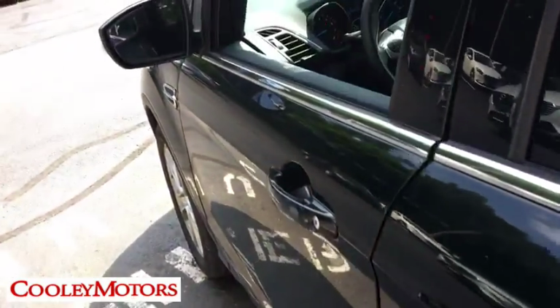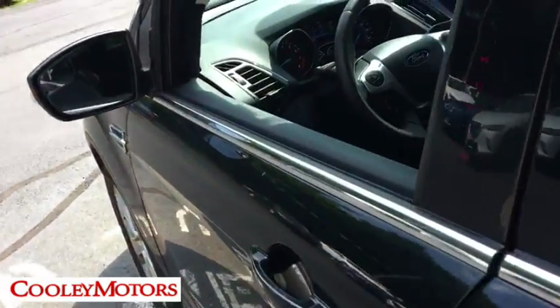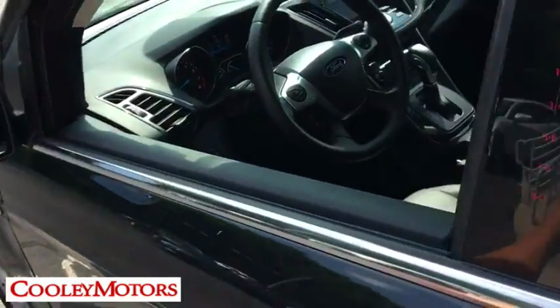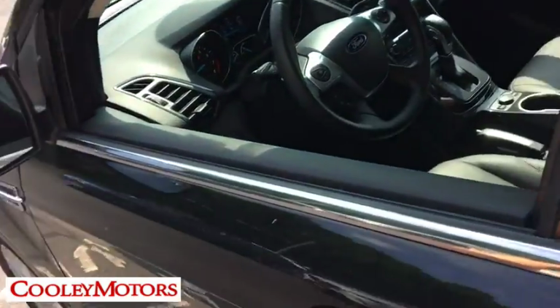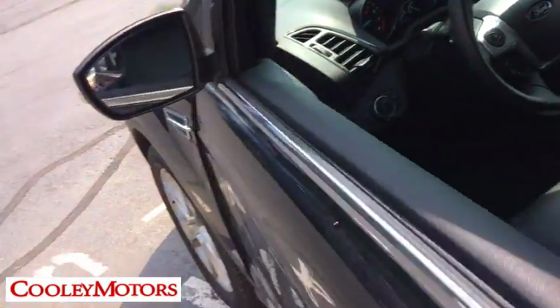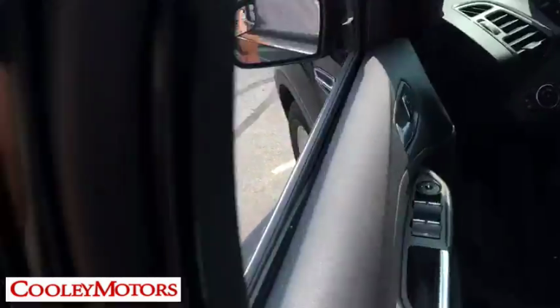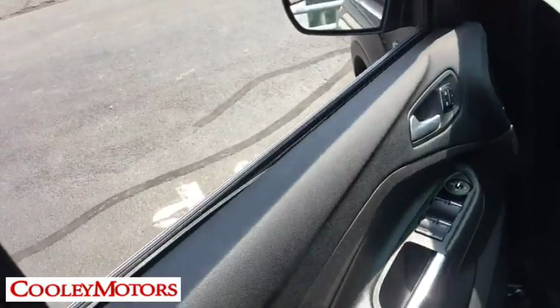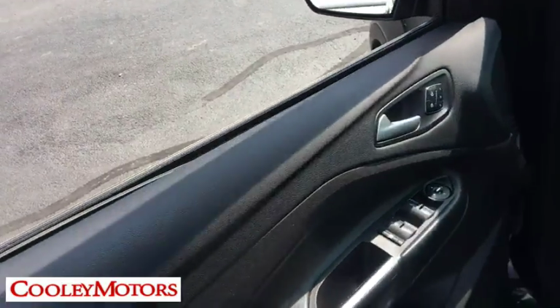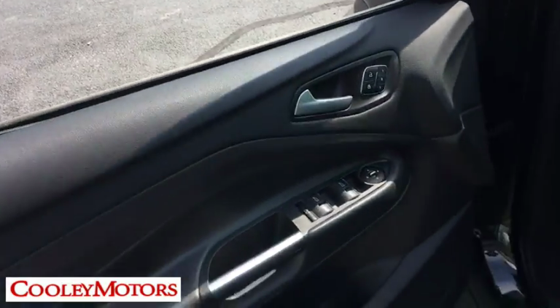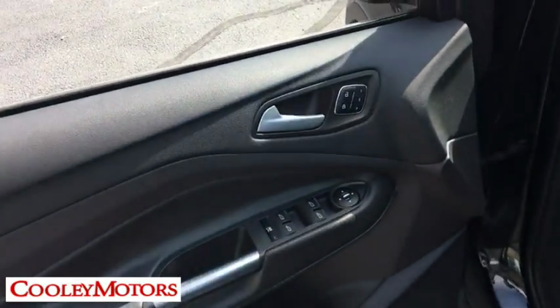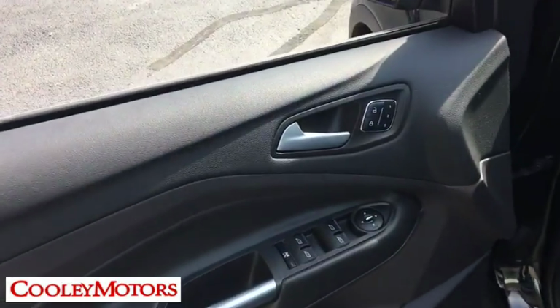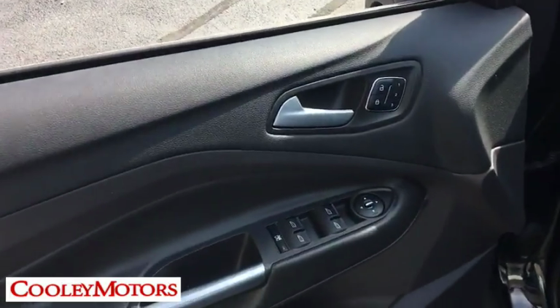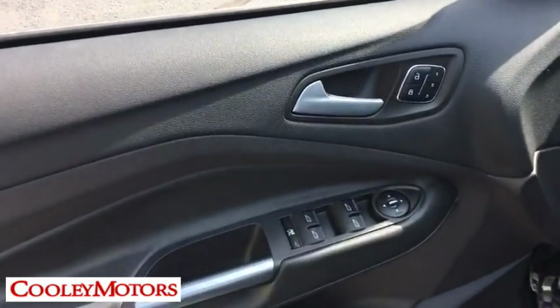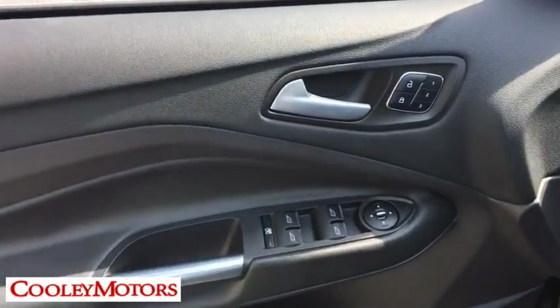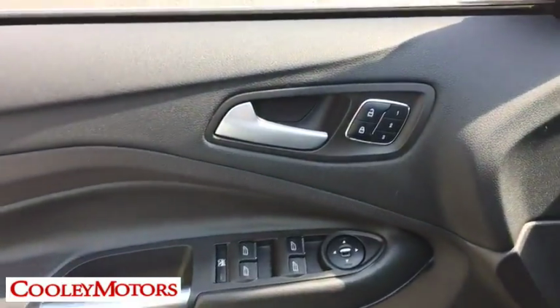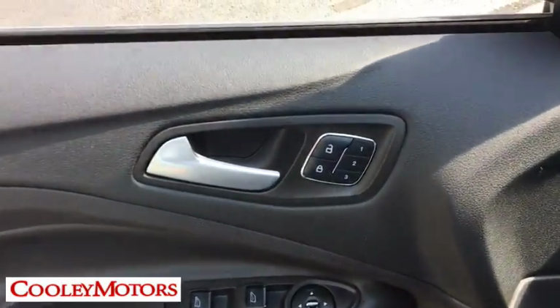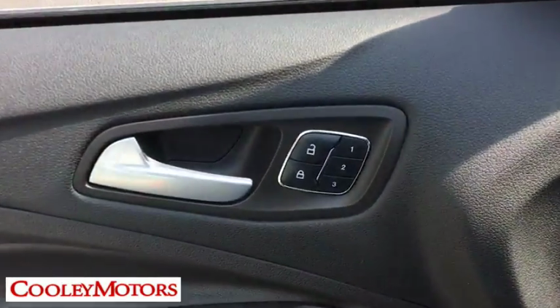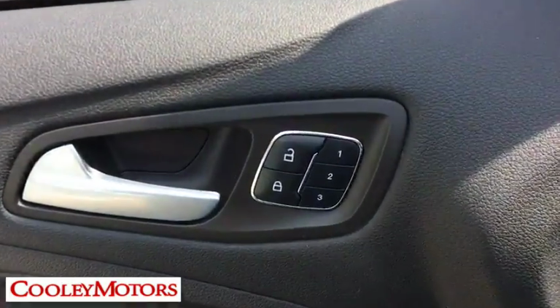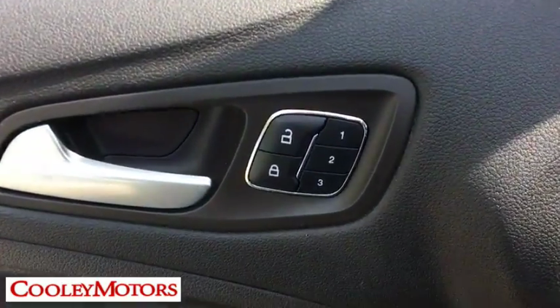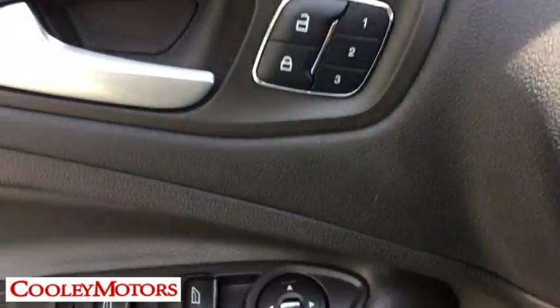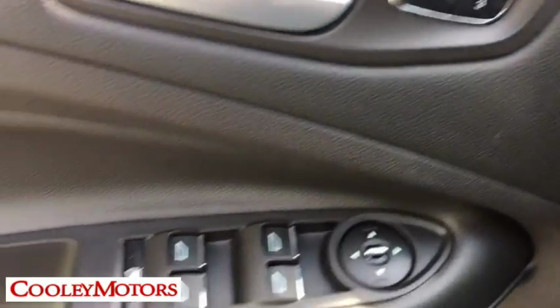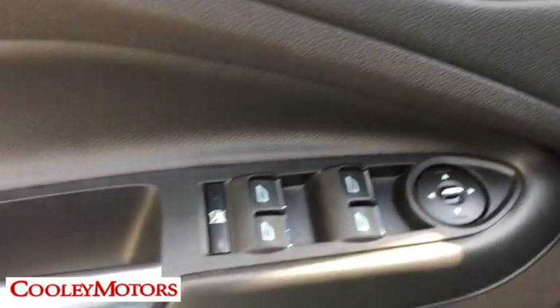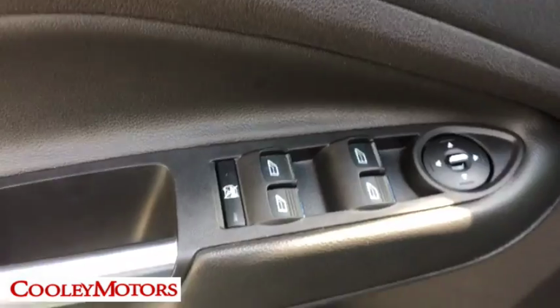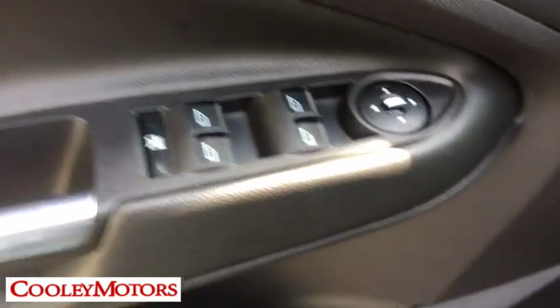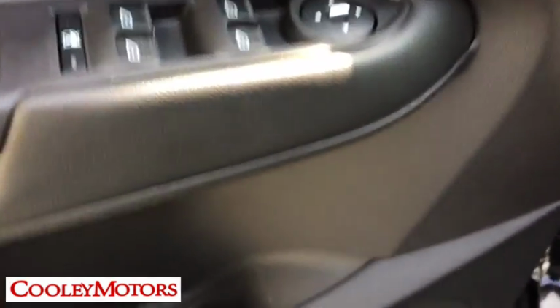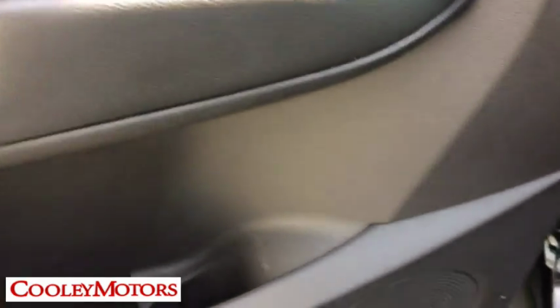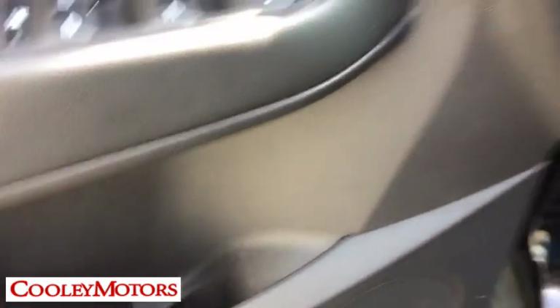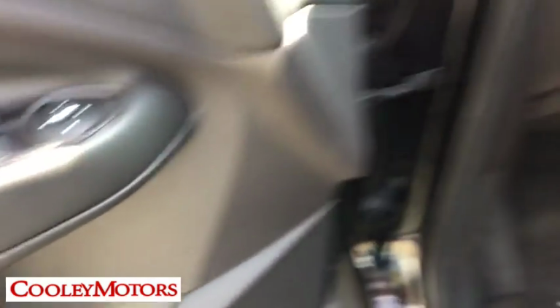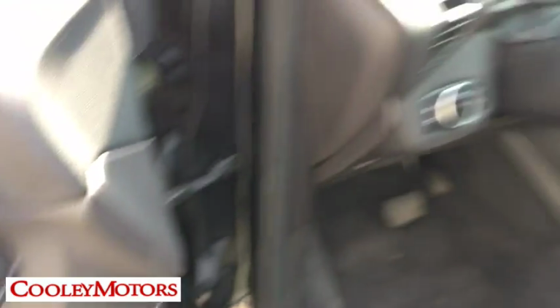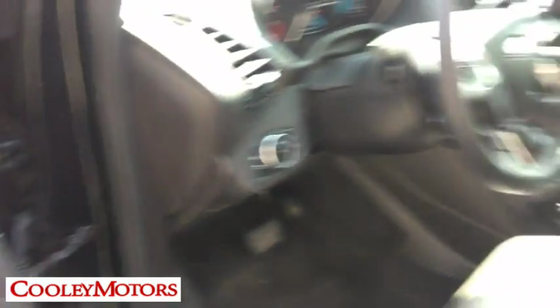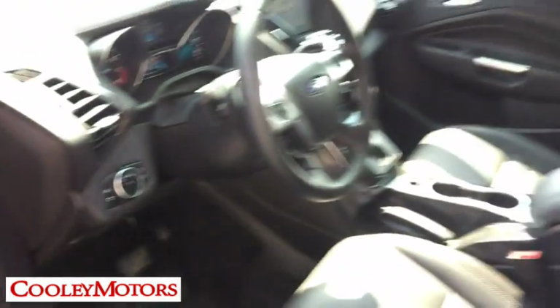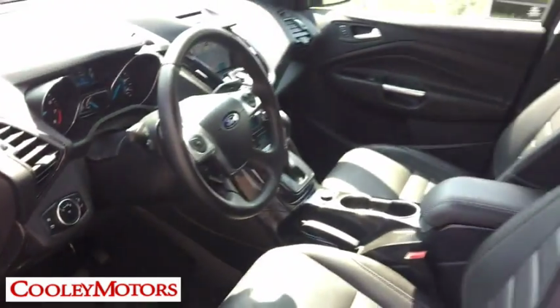Power windows, security system, CD player, rear window defroster, fog lights, compass, trip computer, heated front seat, remote keyless entry, brake assist.